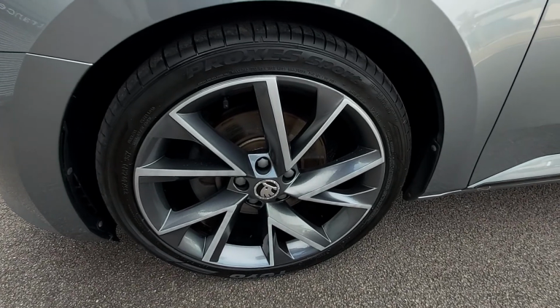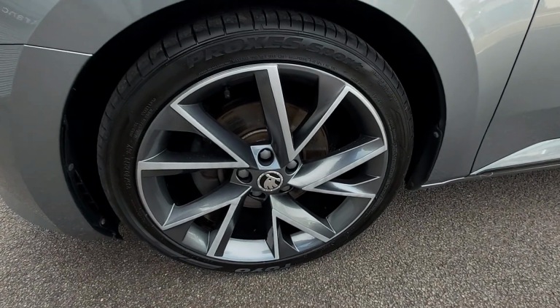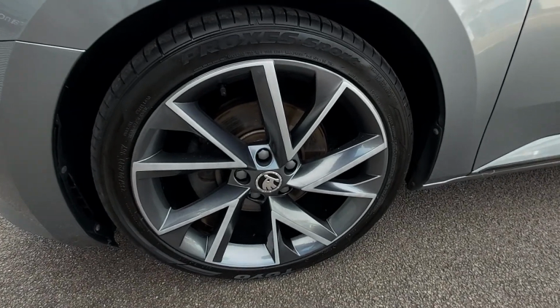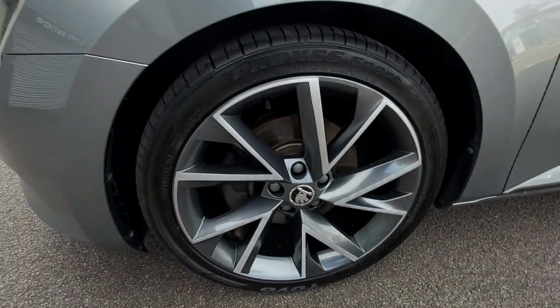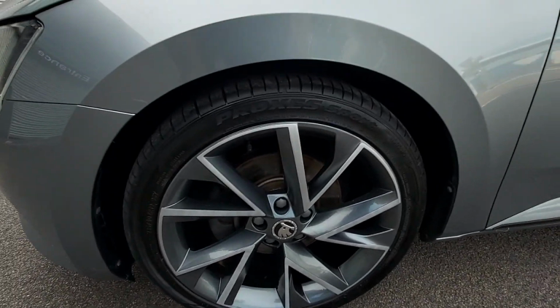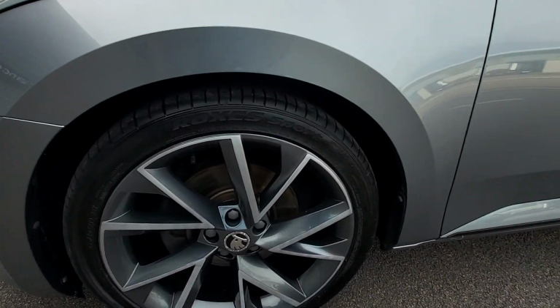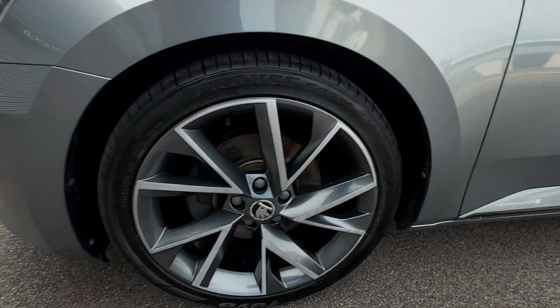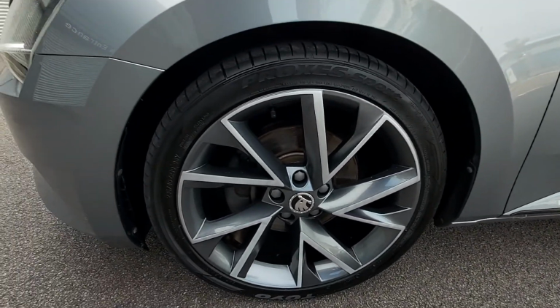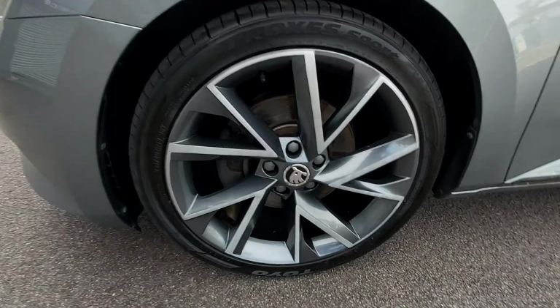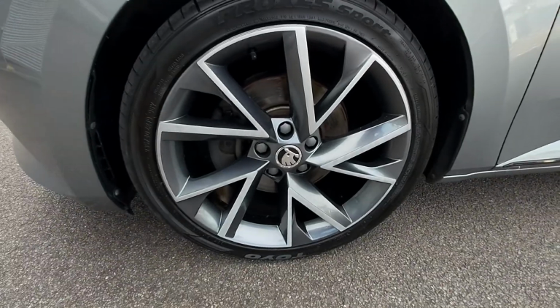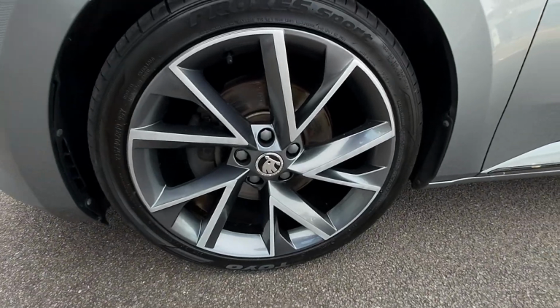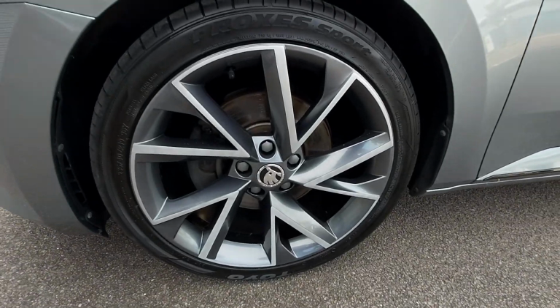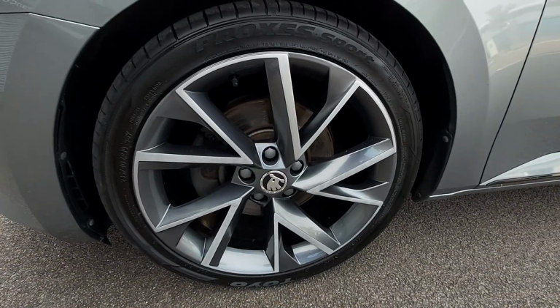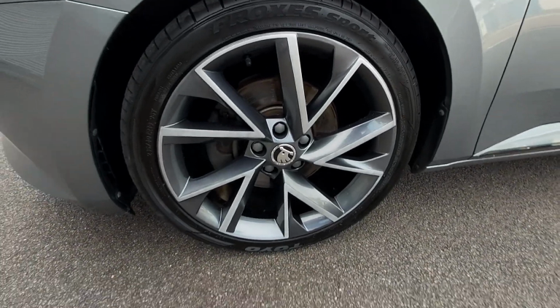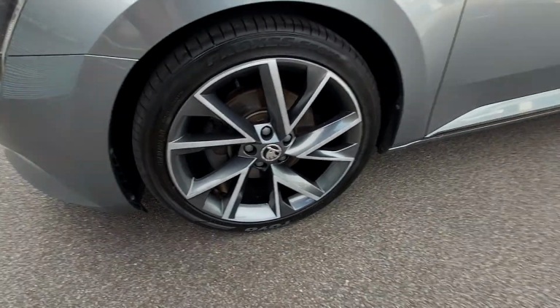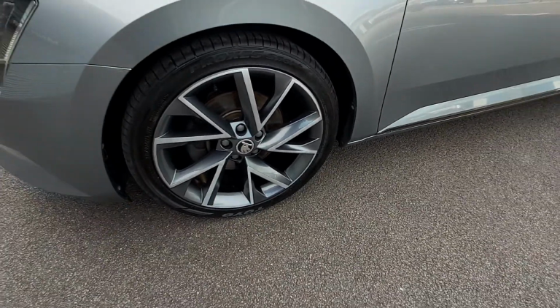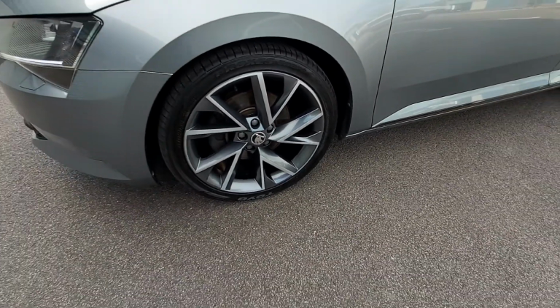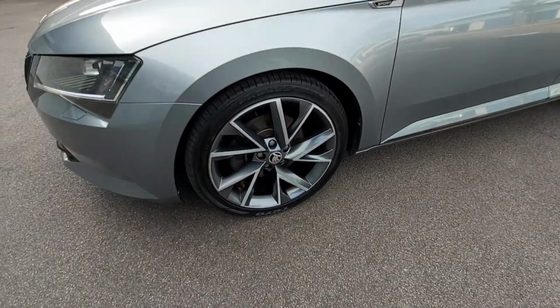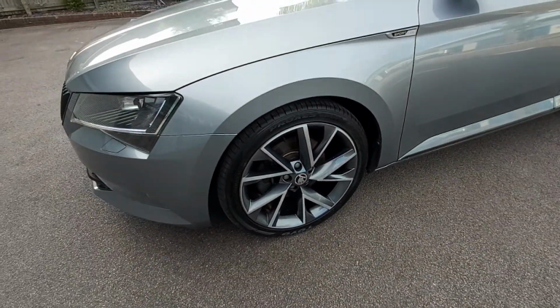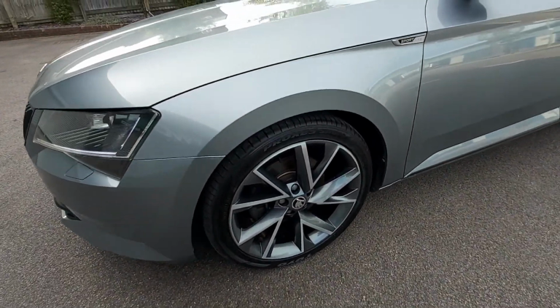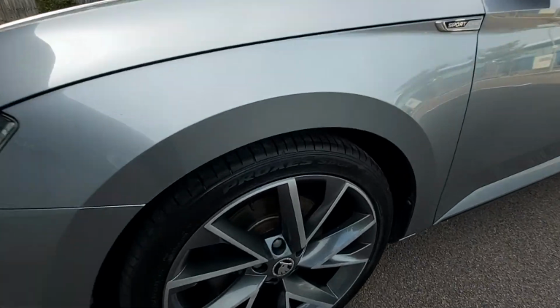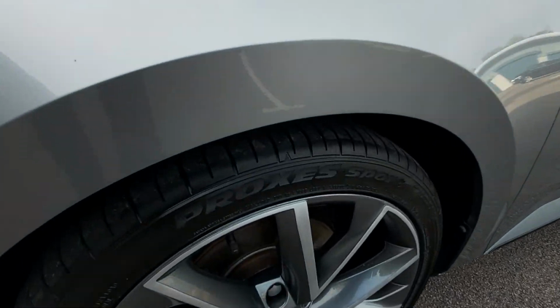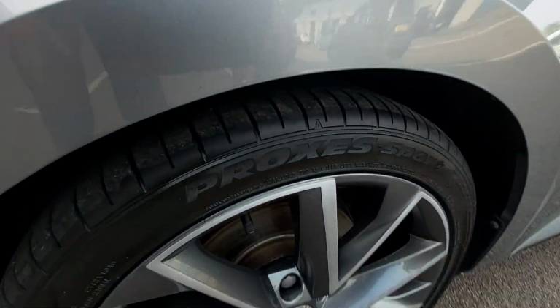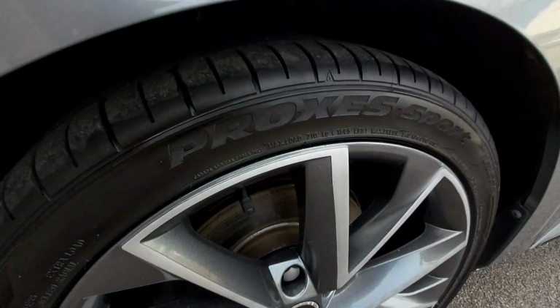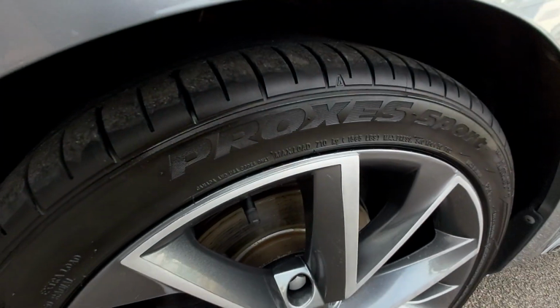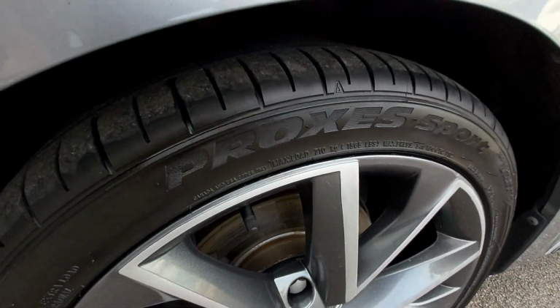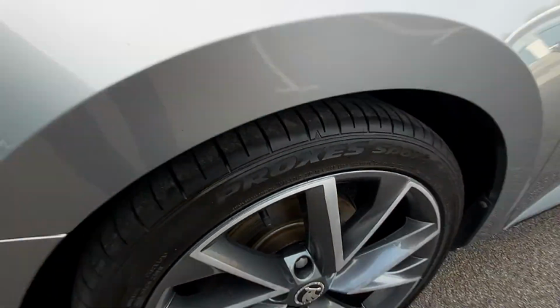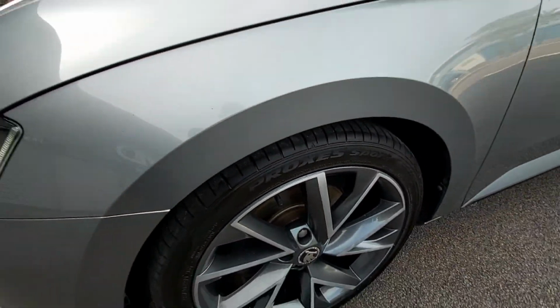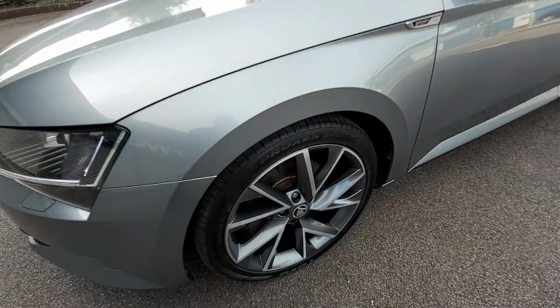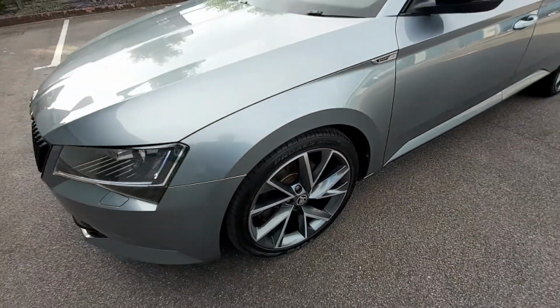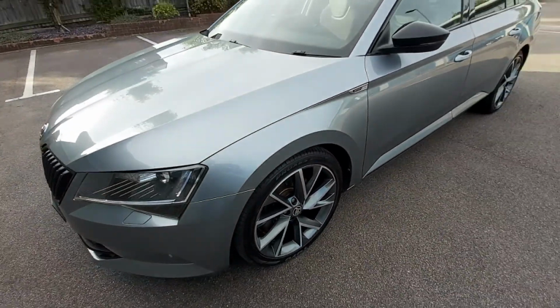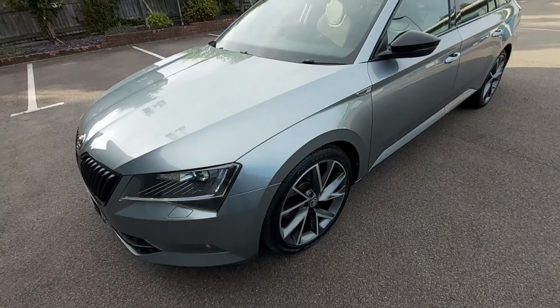This is obviously the wheel that gets the kerbside — totally unmarked. It's got the Toyo Proxes tyres on as well, and if you know tyres, these are really good tyres — expensive as well. Toyo Proxes 19-inch.